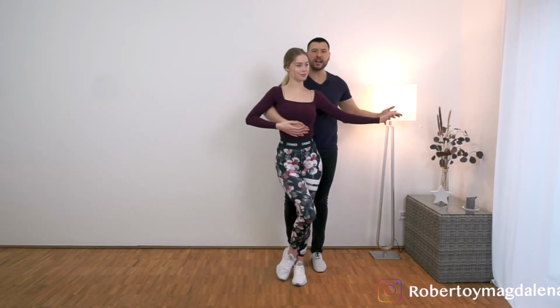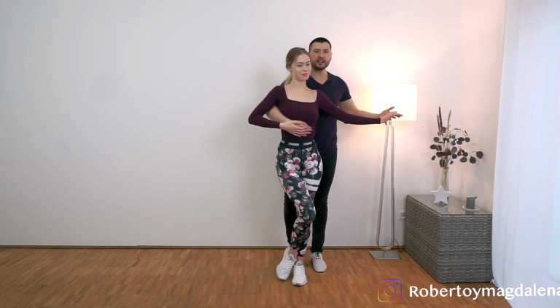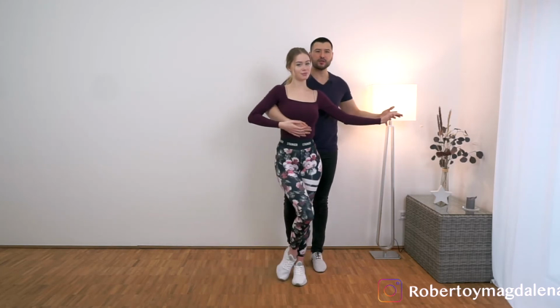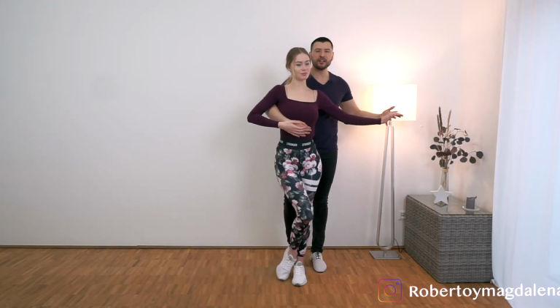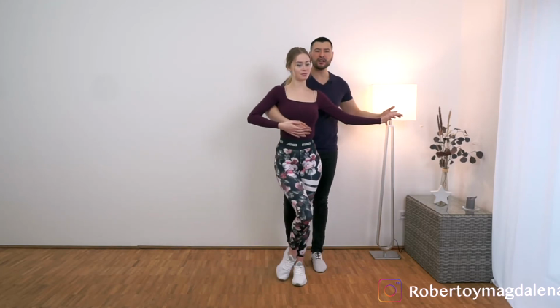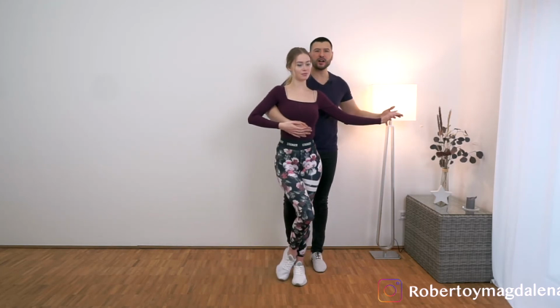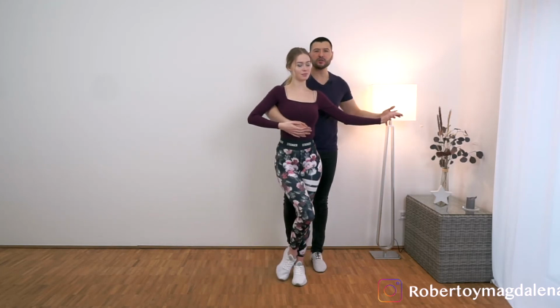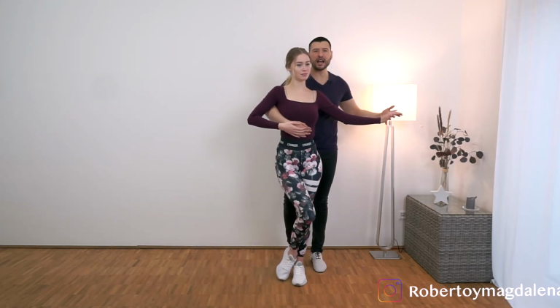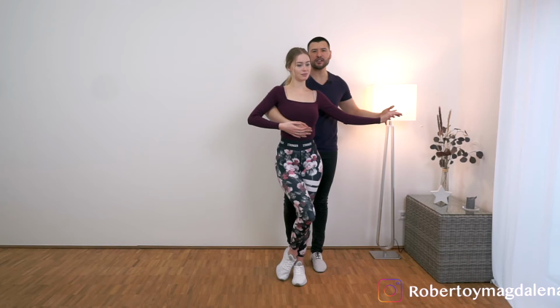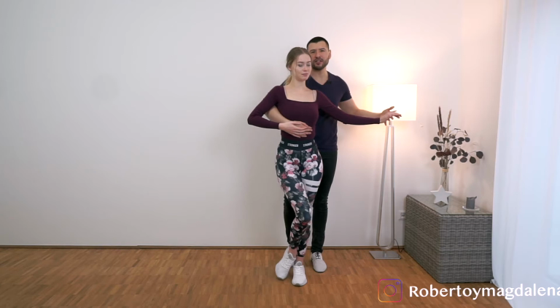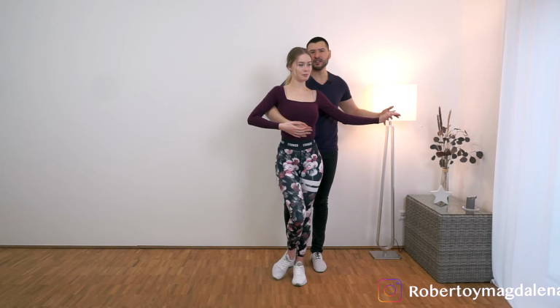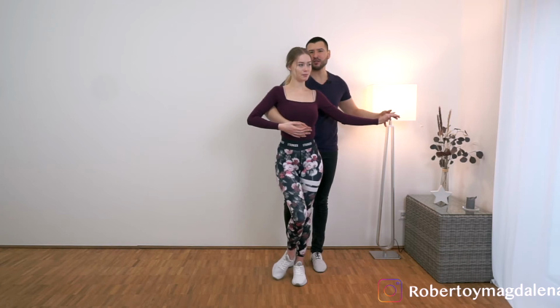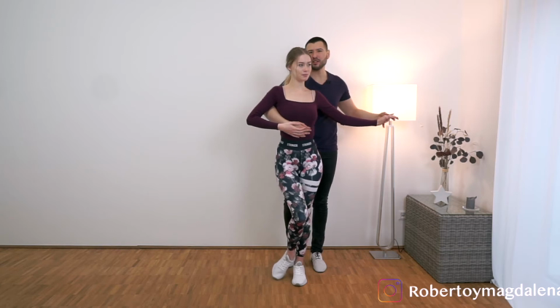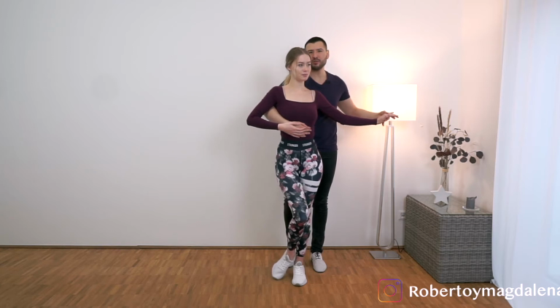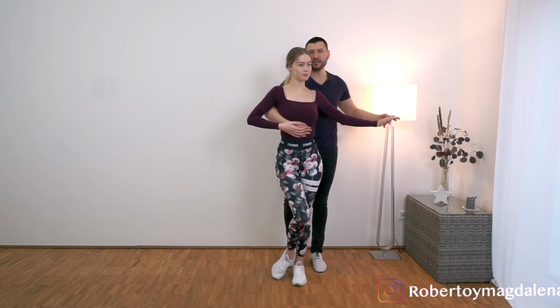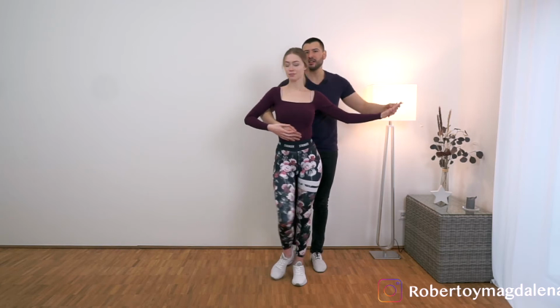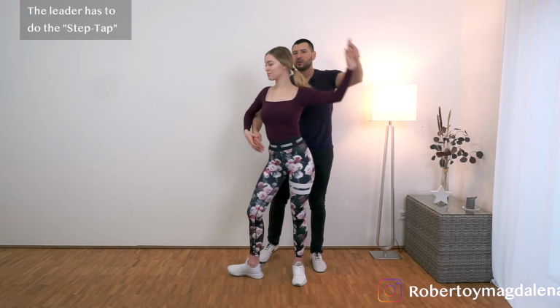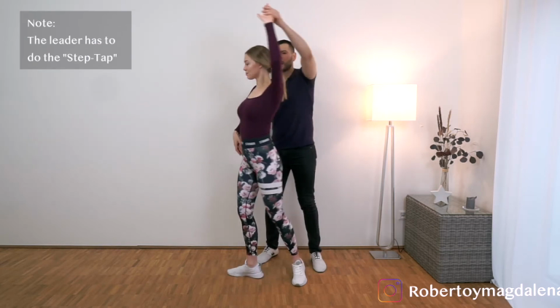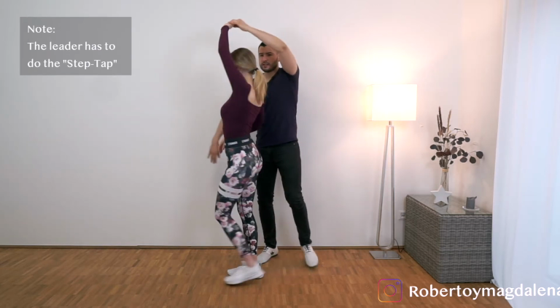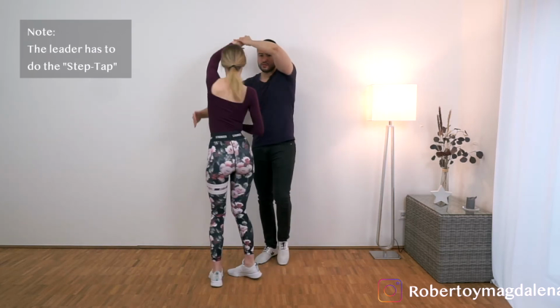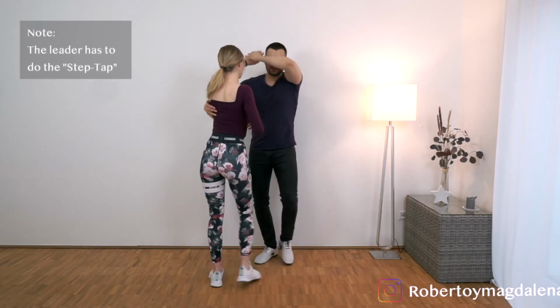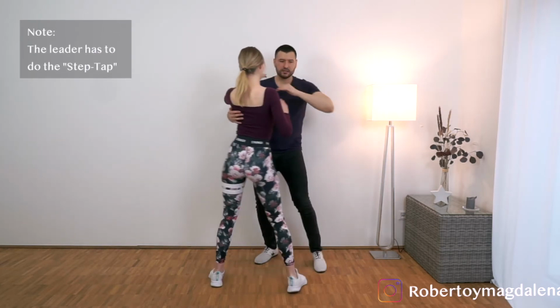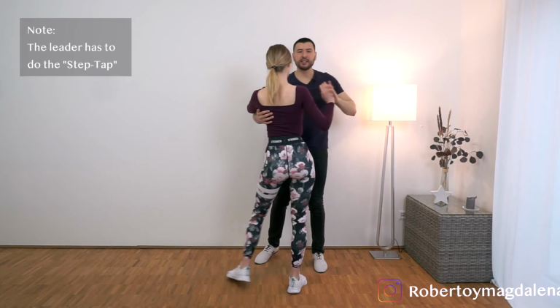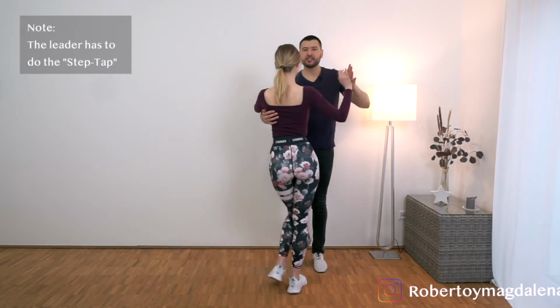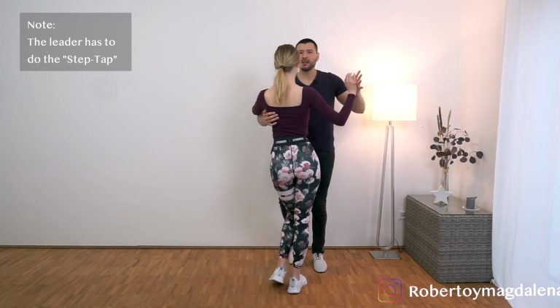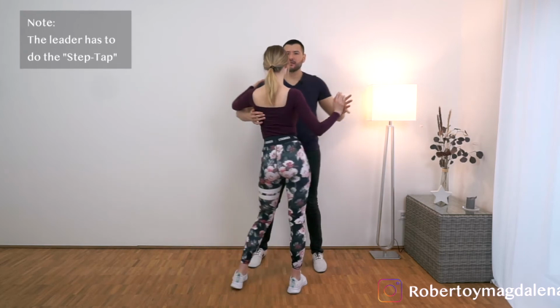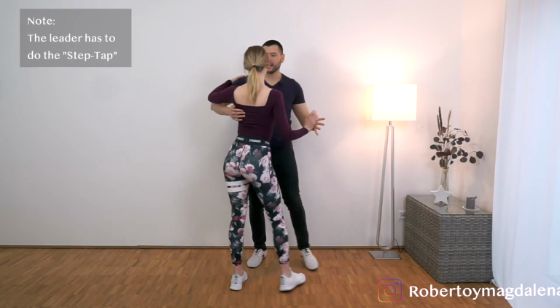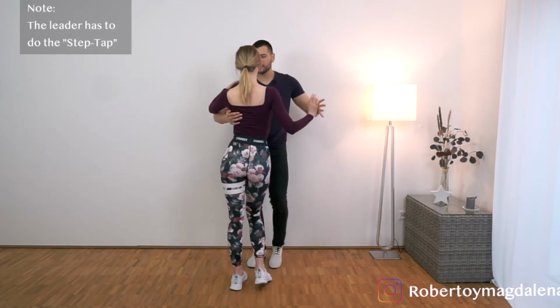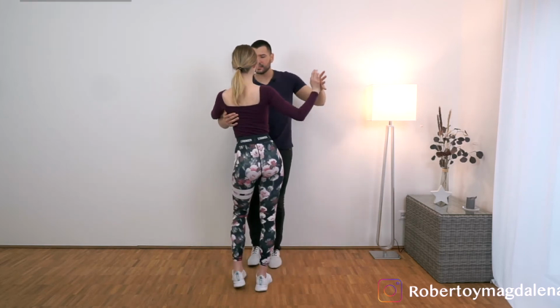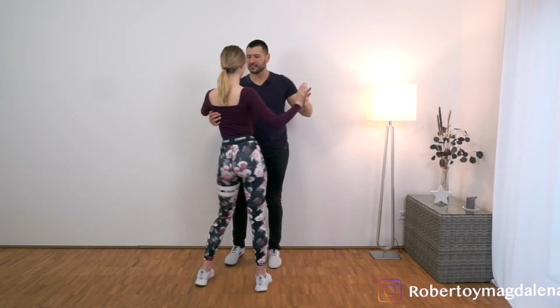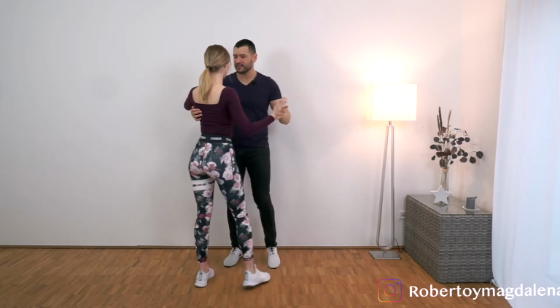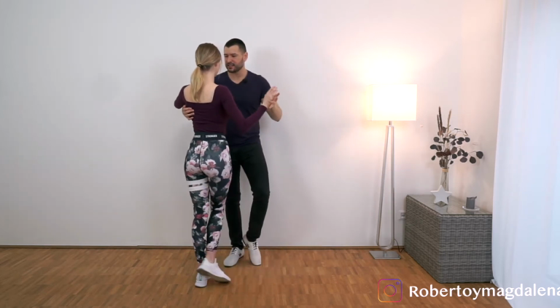And from here we can go out with half a turn. So it would be: 1, 2, 3, tap, 5, 6, 7, tap.